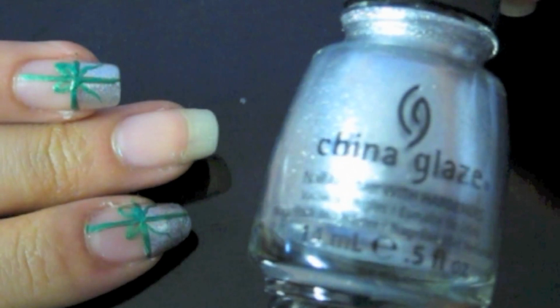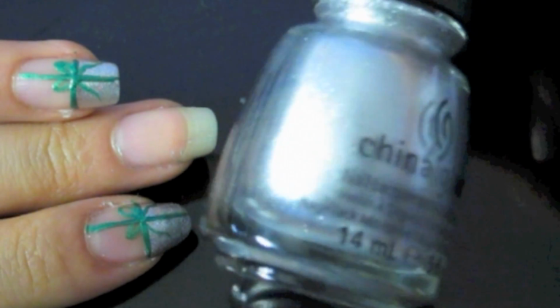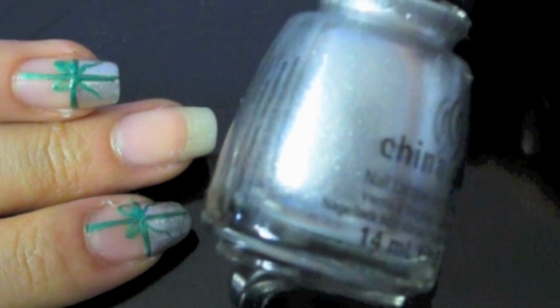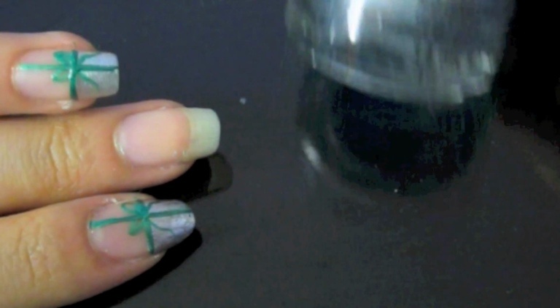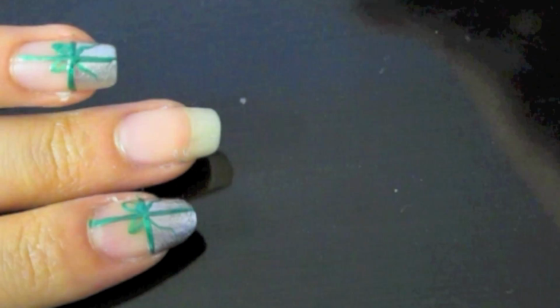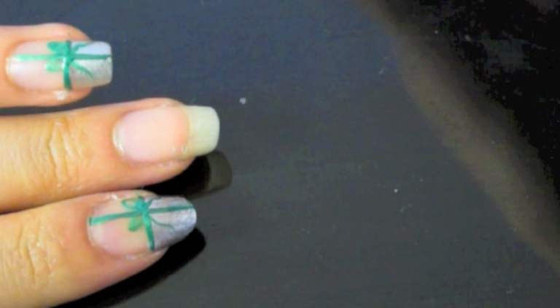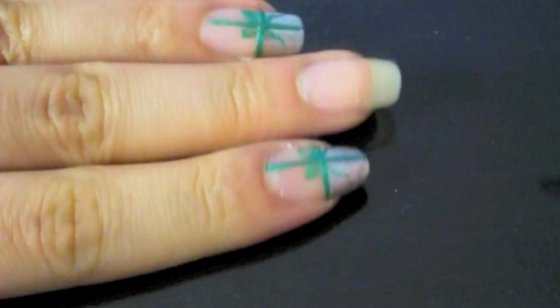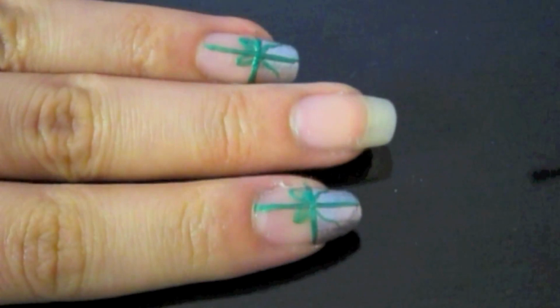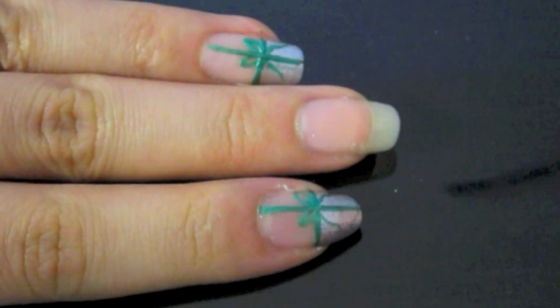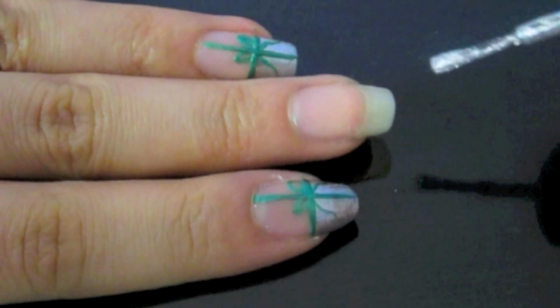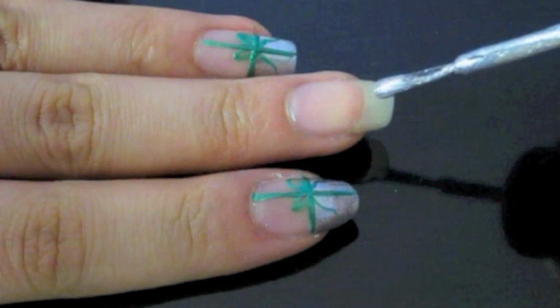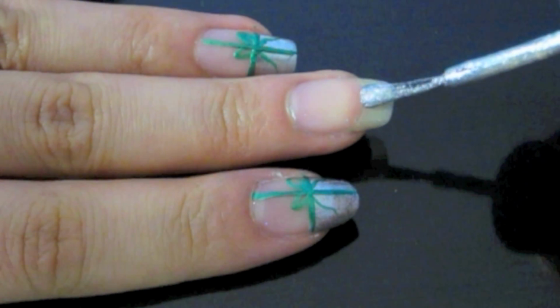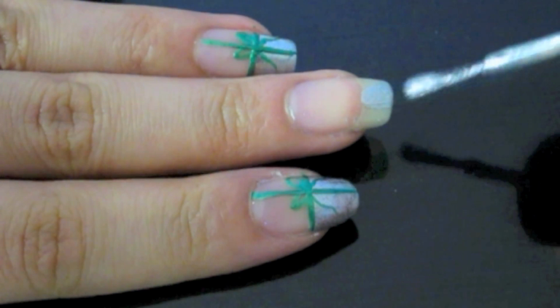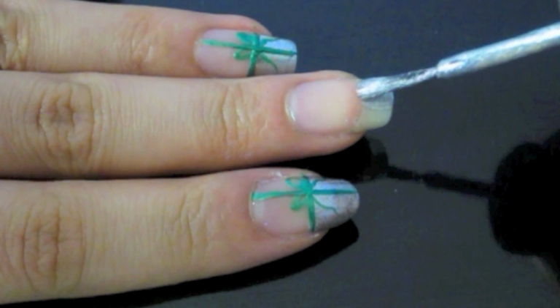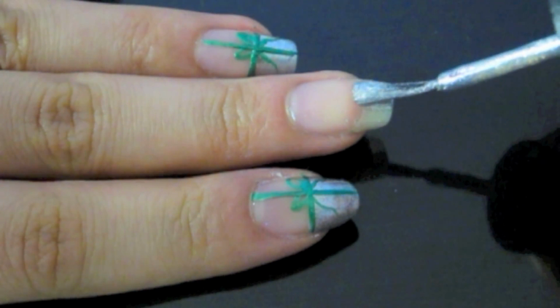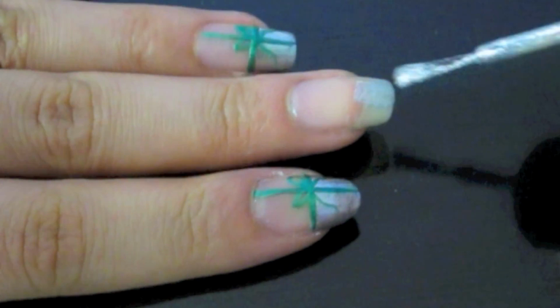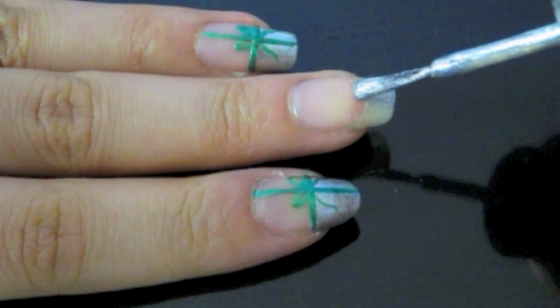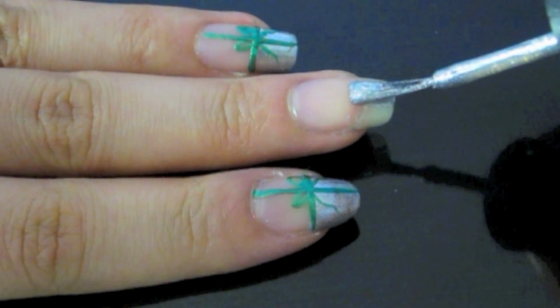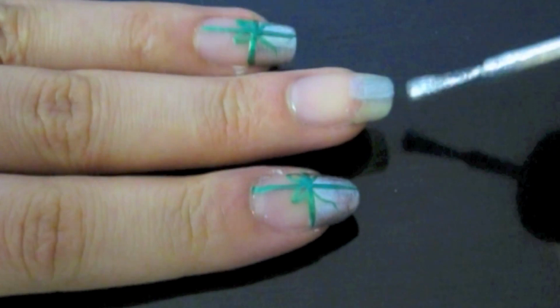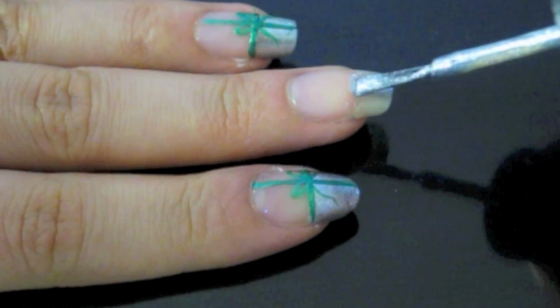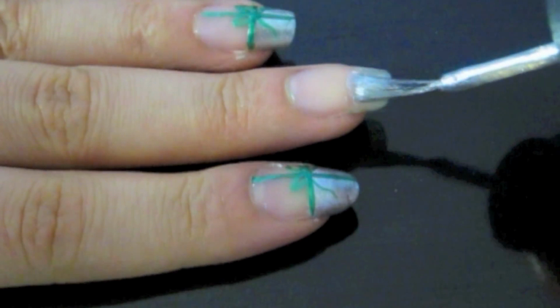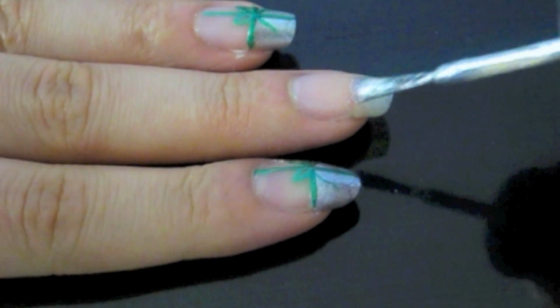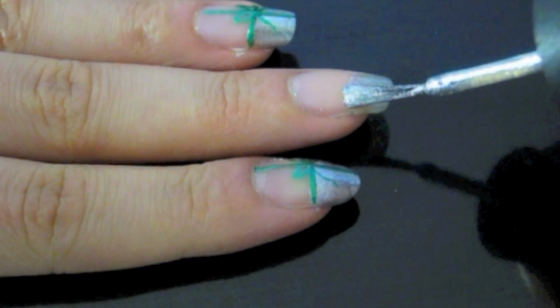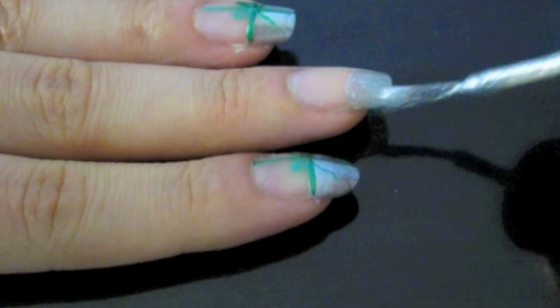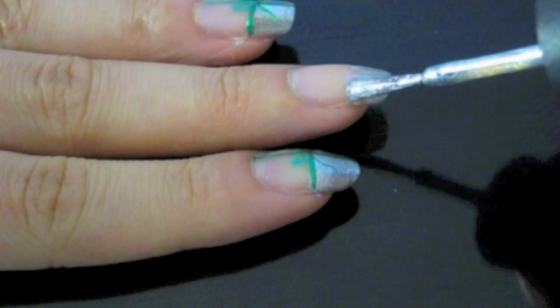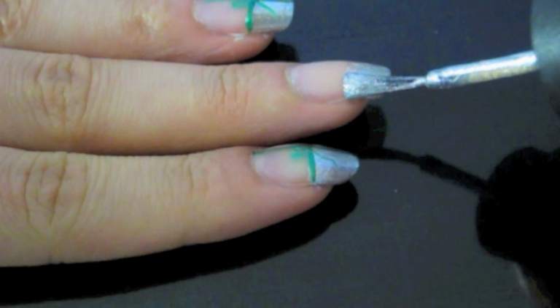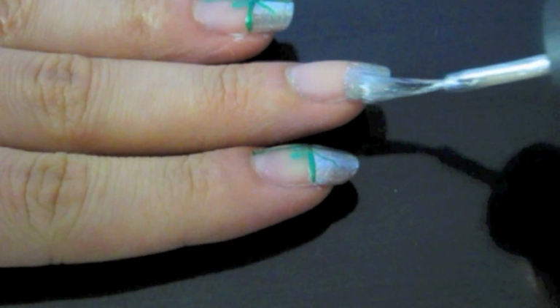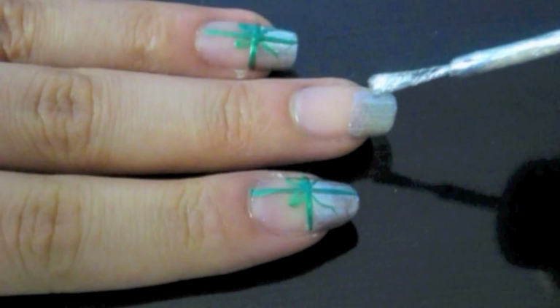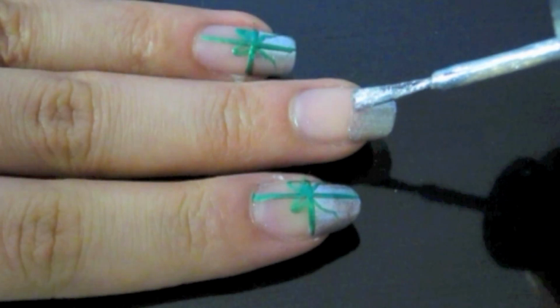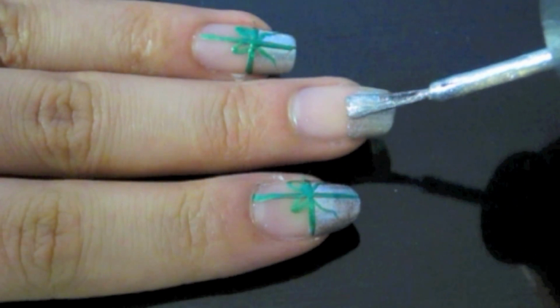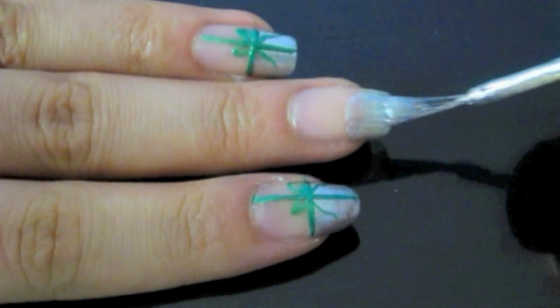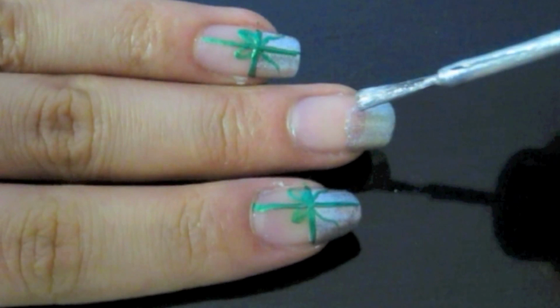Now take your favorite sparkly metallic nail polish — I'm using one by China Glaze — and apply this to the tips of your nails. It doesn't have to be perfect either; you just have to cover about halfway.